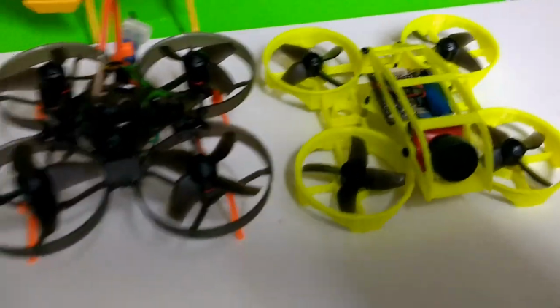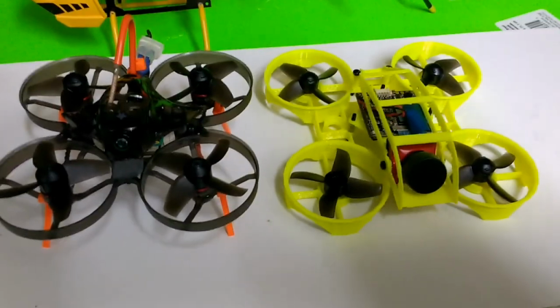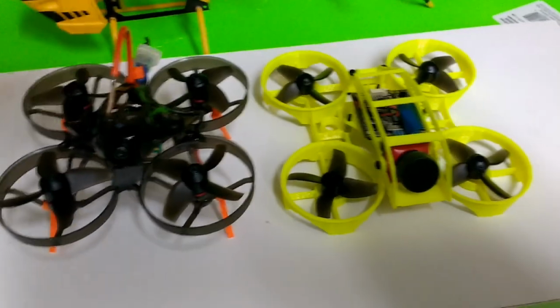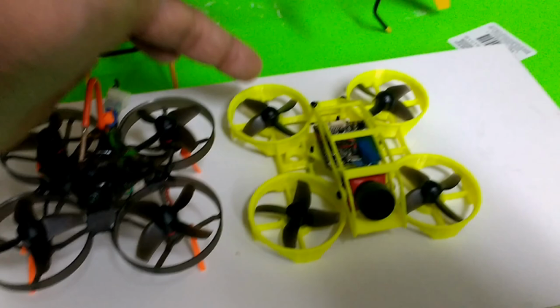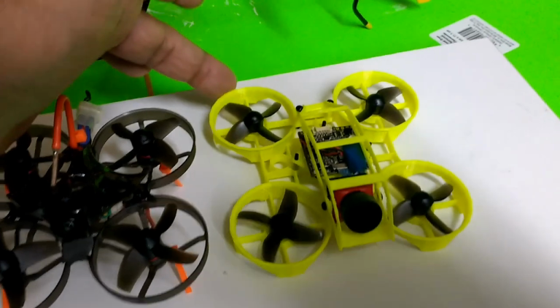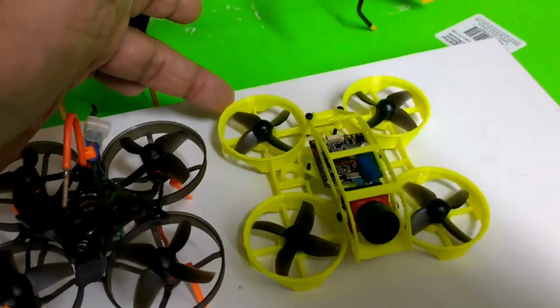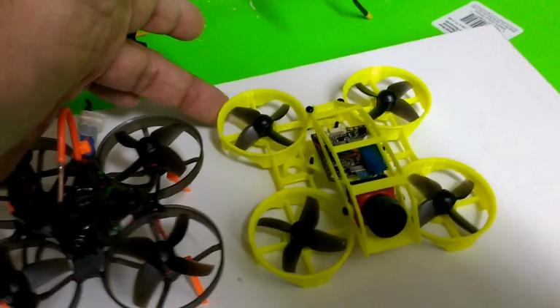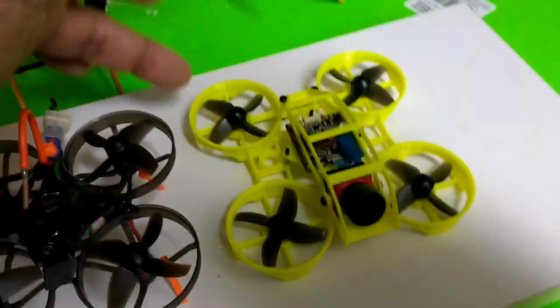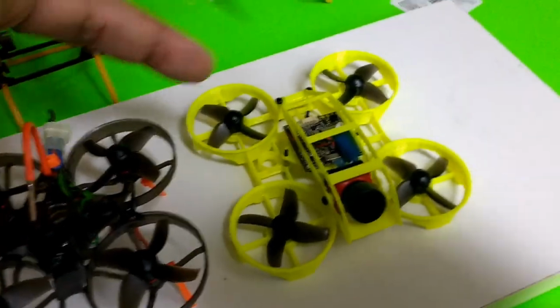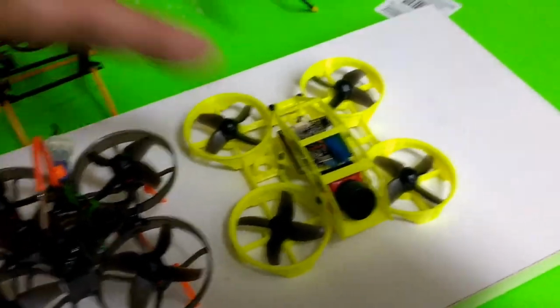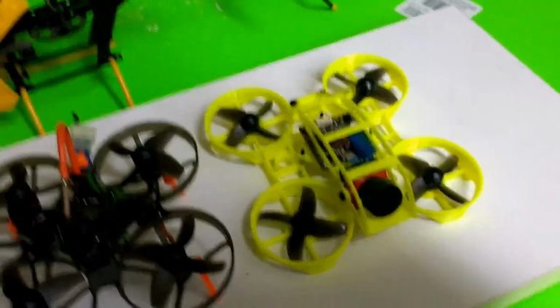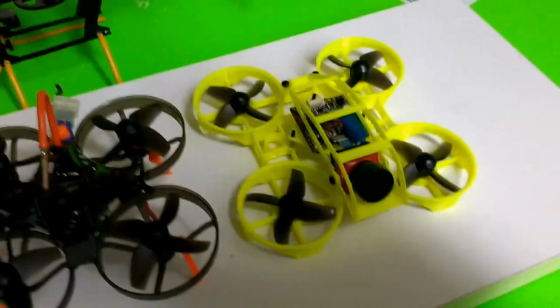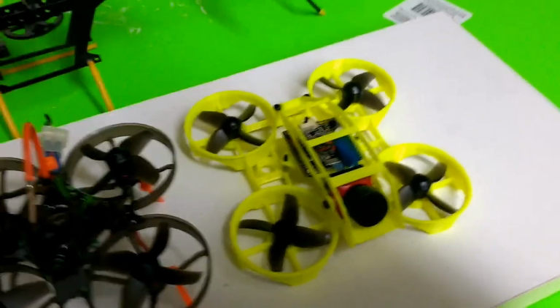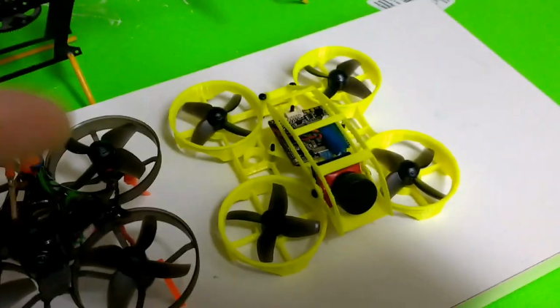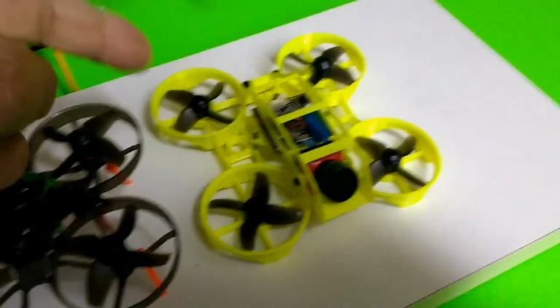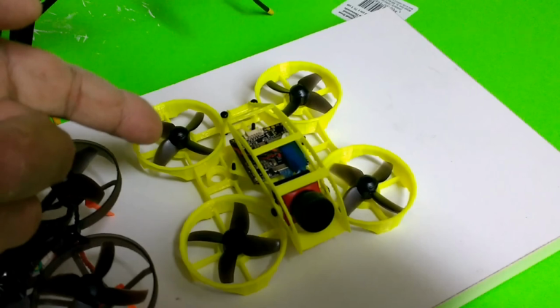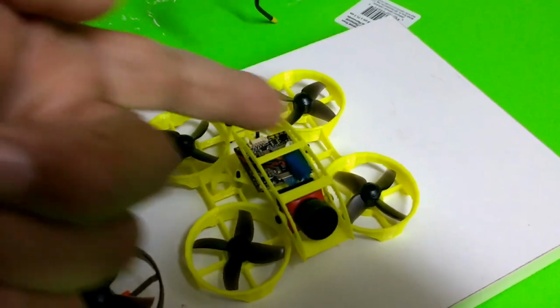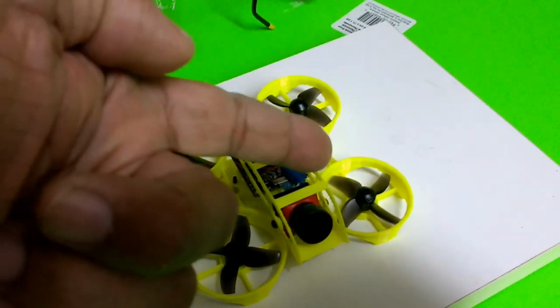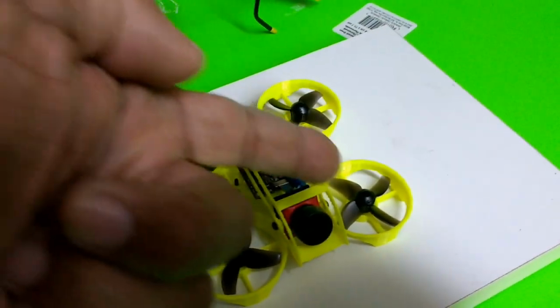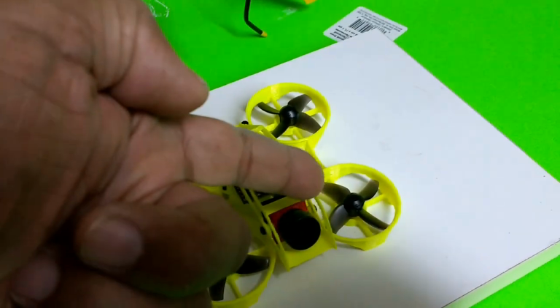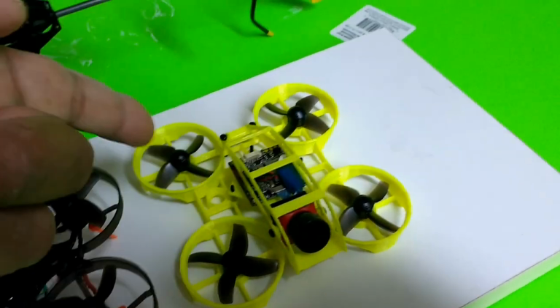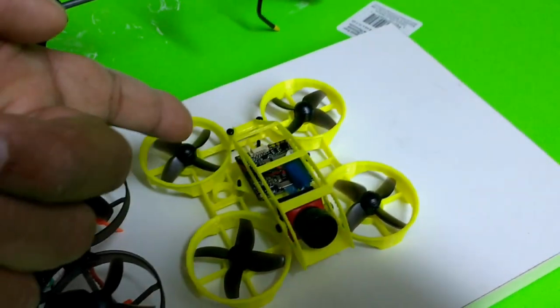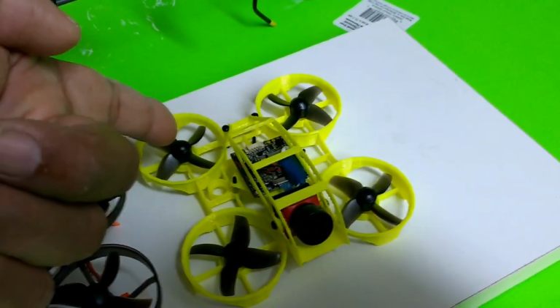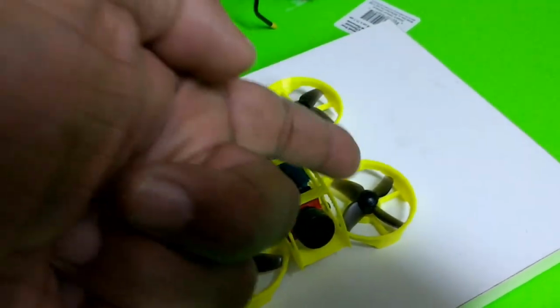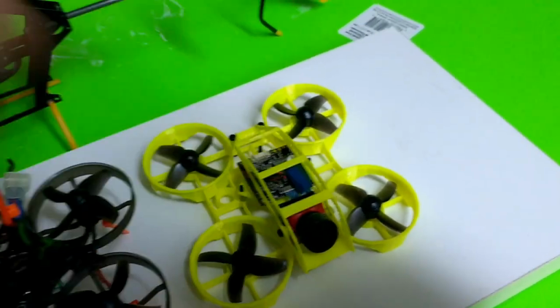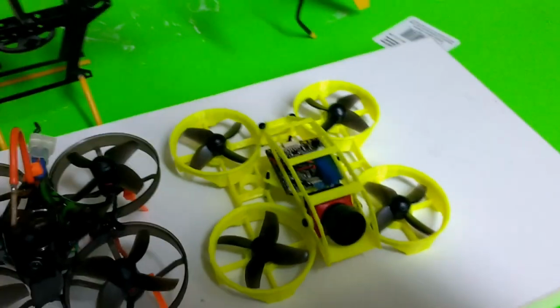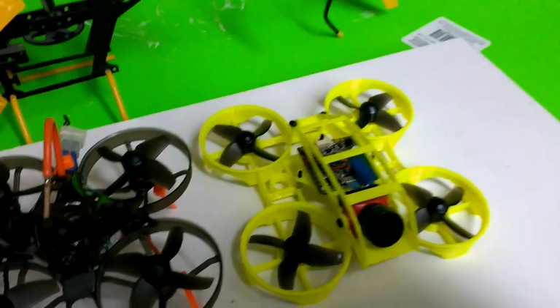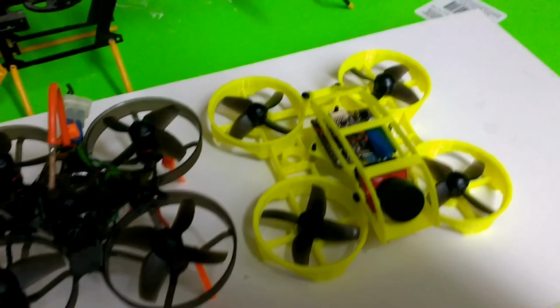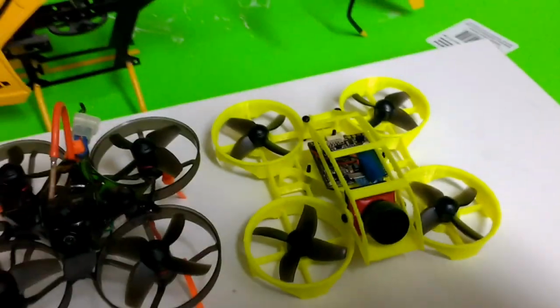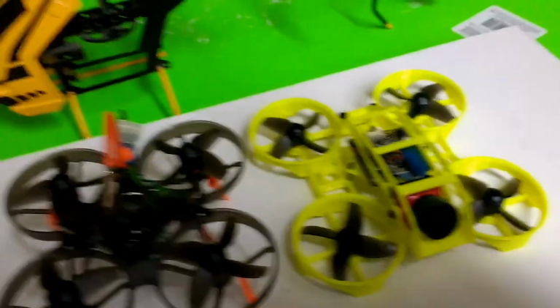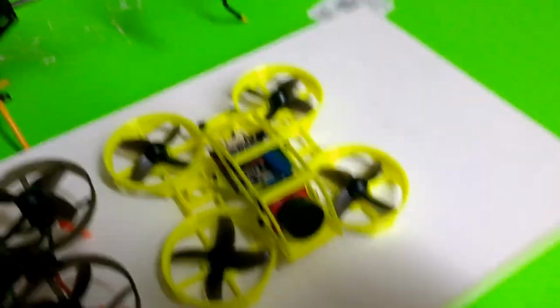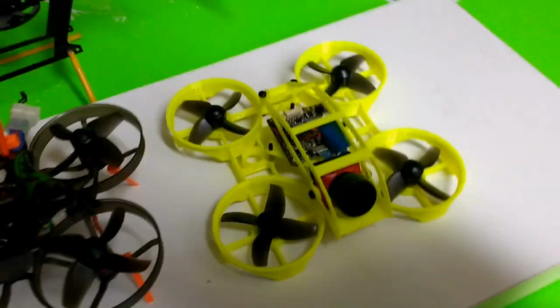This is my own frame that I talked about in an earlier video posted to my YouTube channel. It's 95 millimeters from corner to corner — motor to motor diagonally.